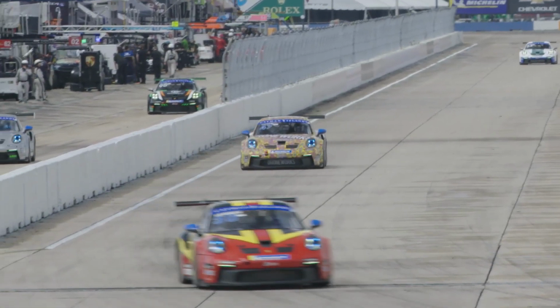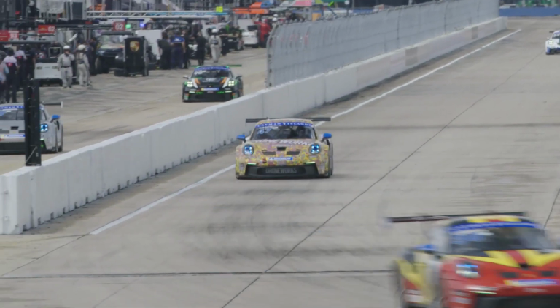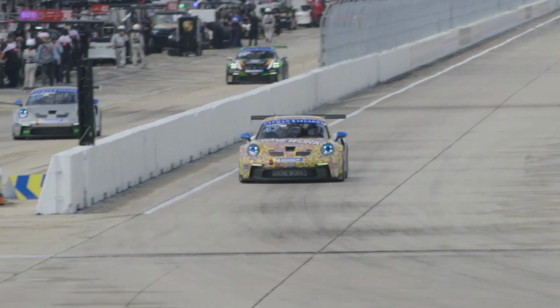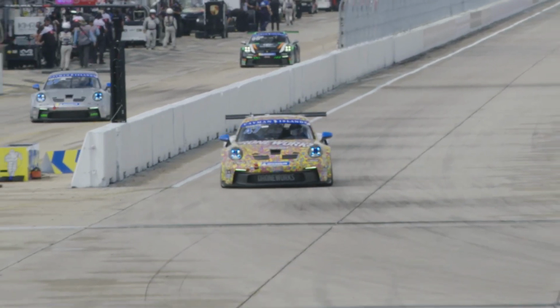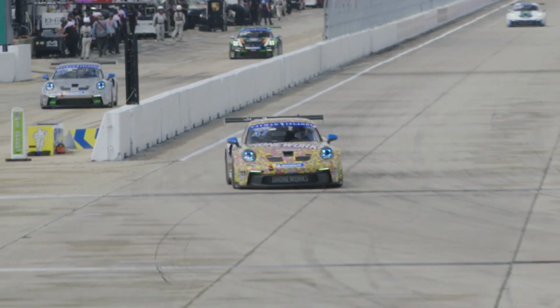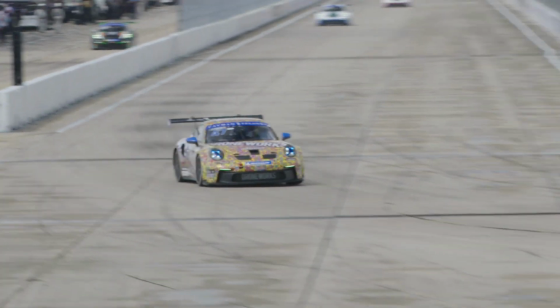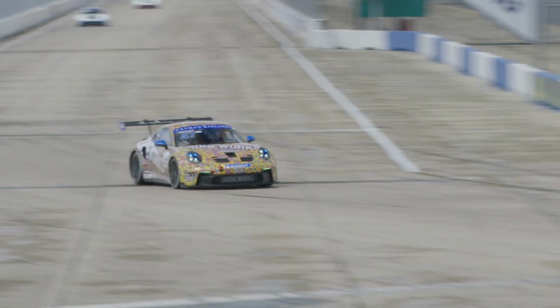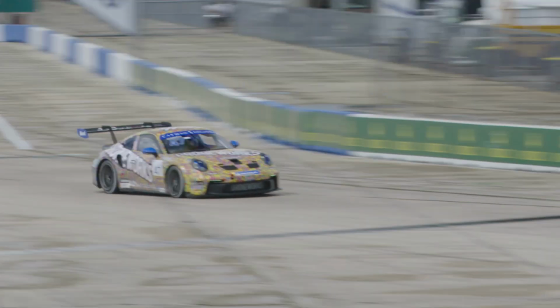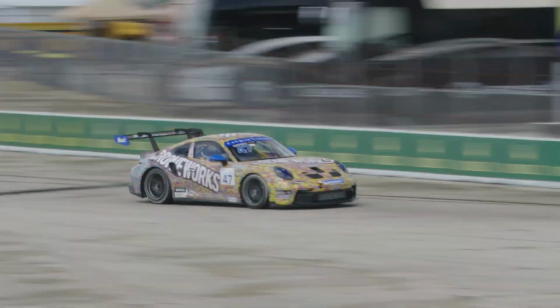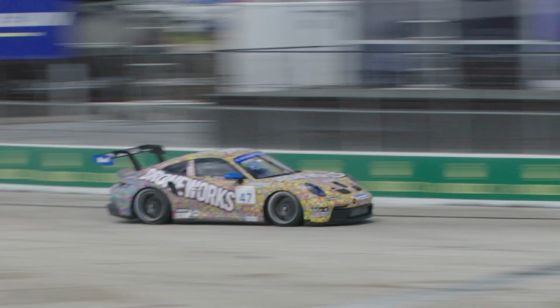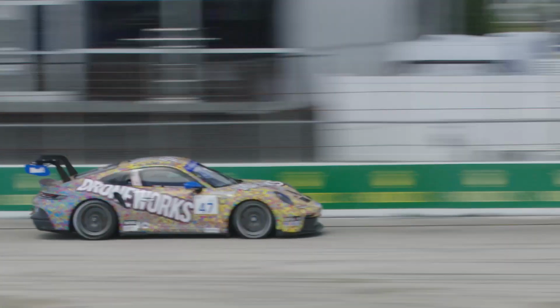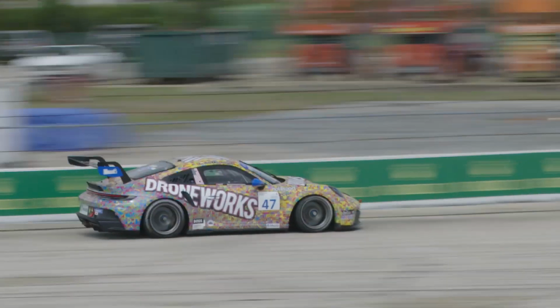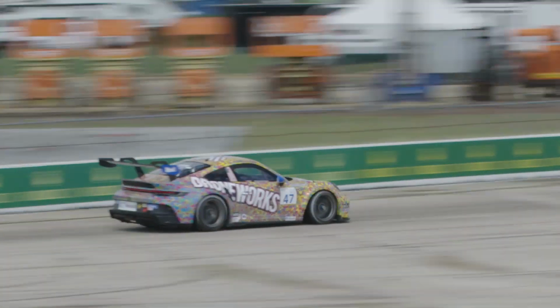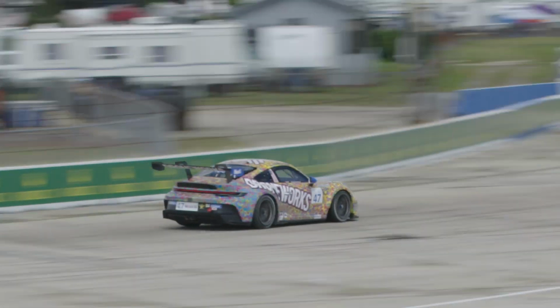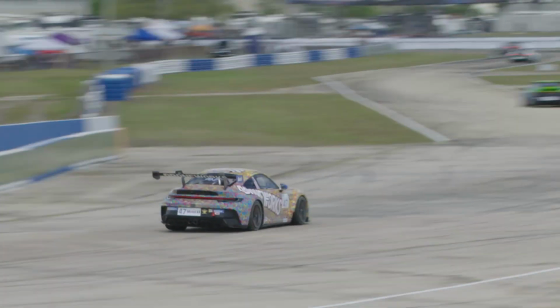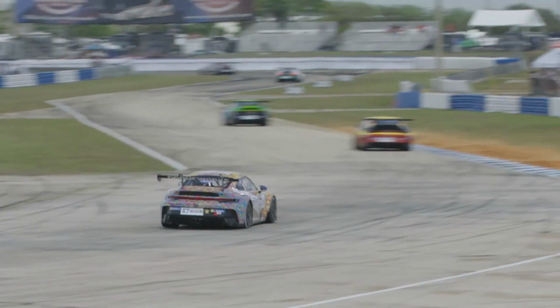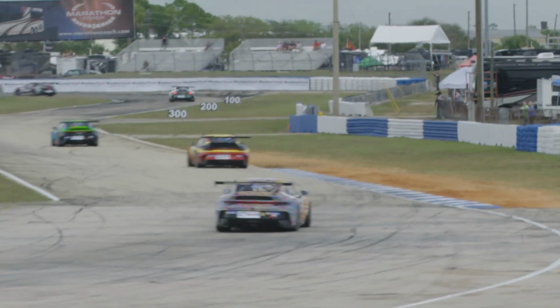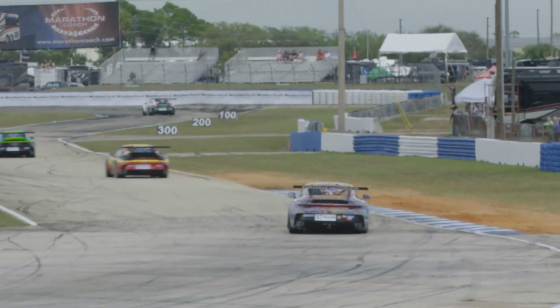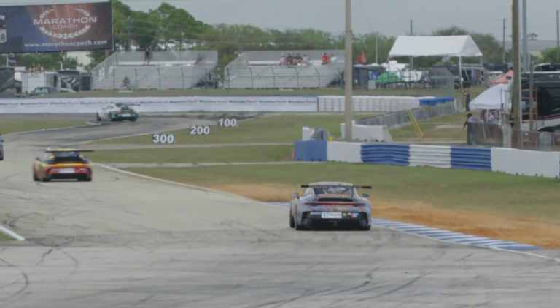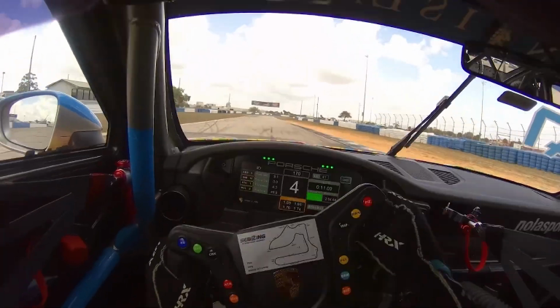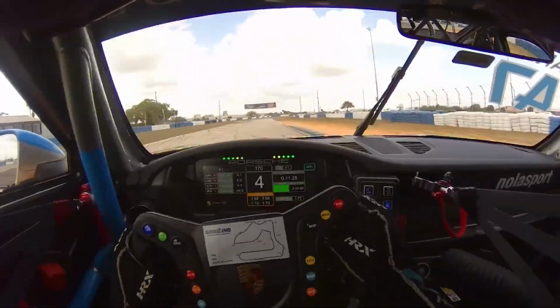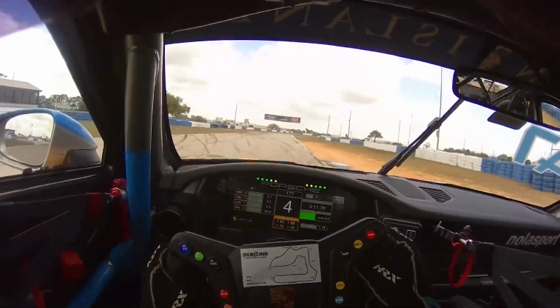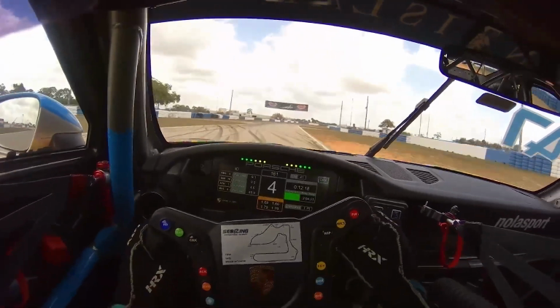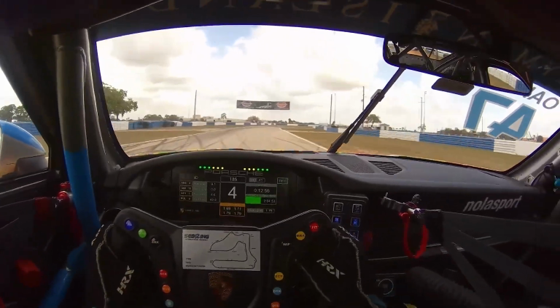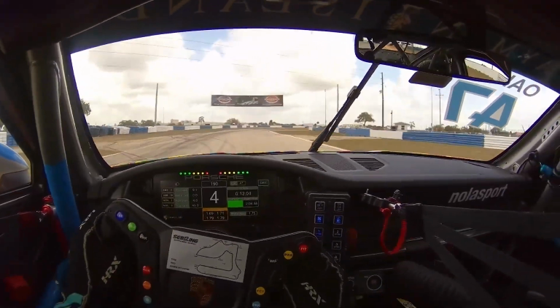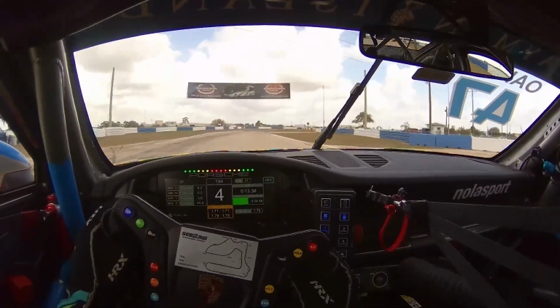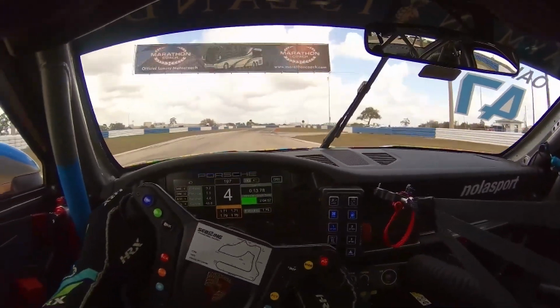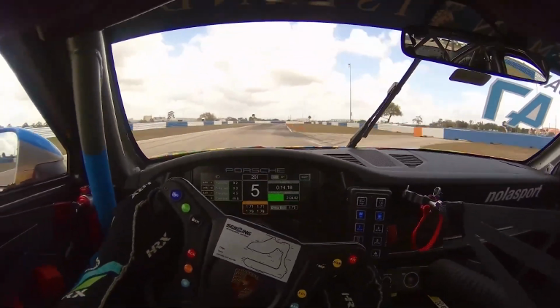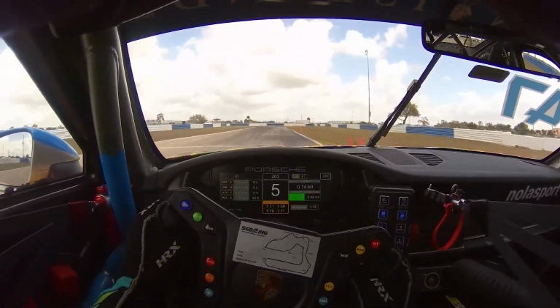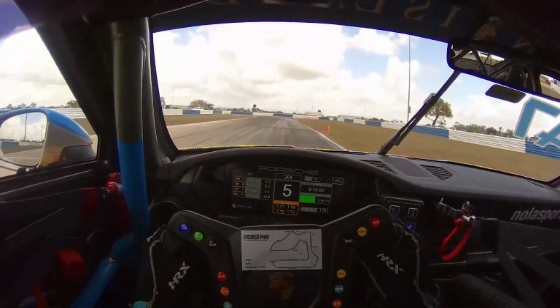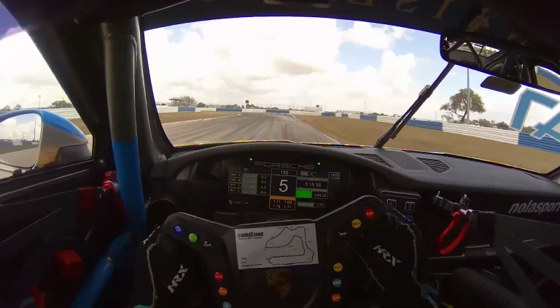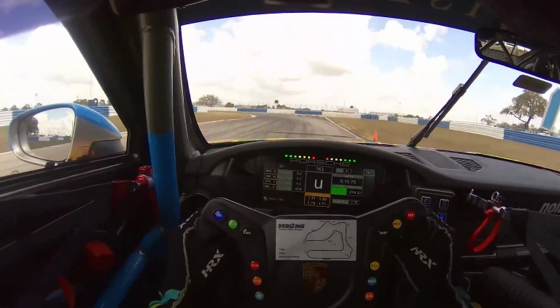Going down the front straight into turn one, a key corner of the track and one of the bumpier sections. It's a blind left — staying tight to the wall to the left. We get the throttle early and track out all the way to the exit curbing, carrying as much speed as we can into turn three.